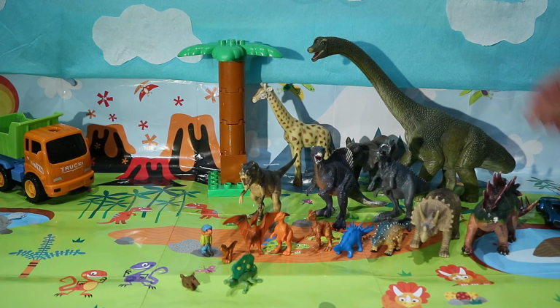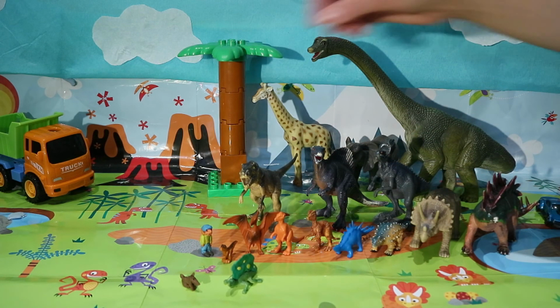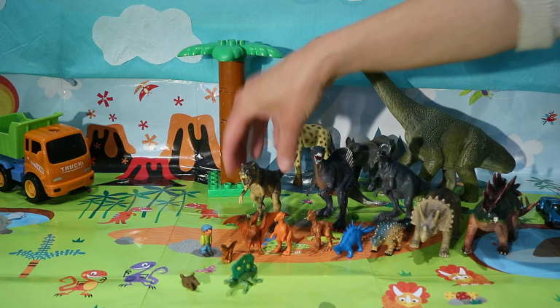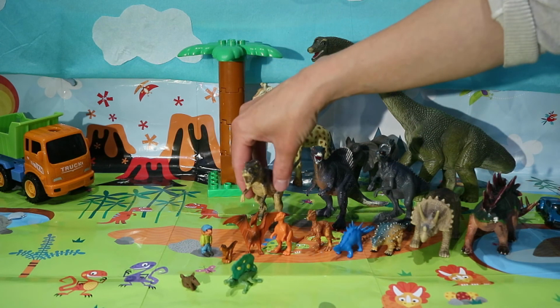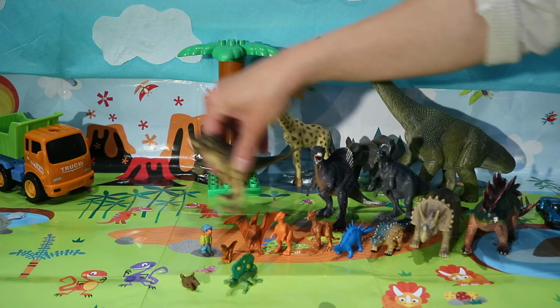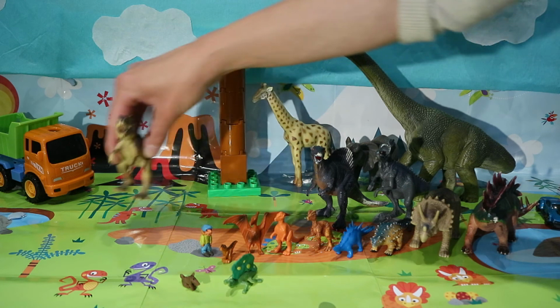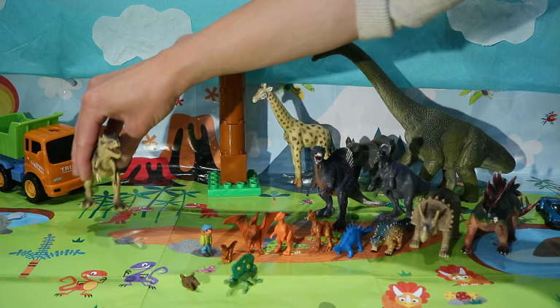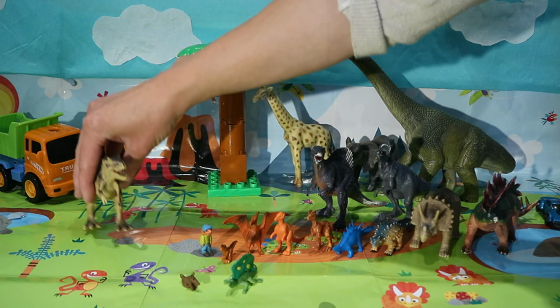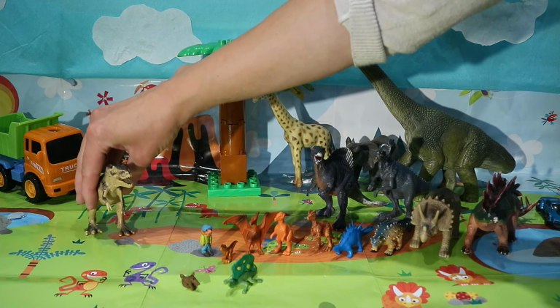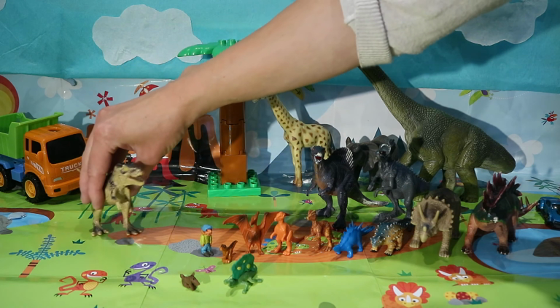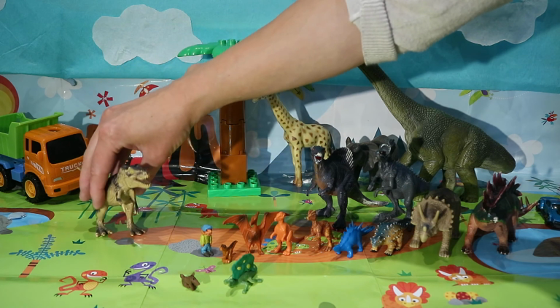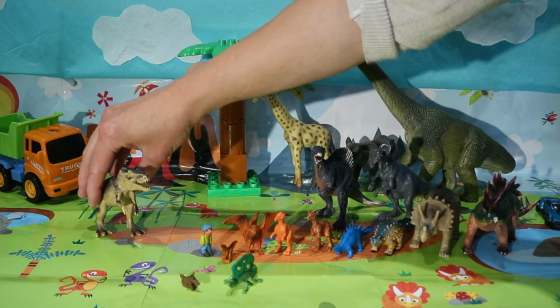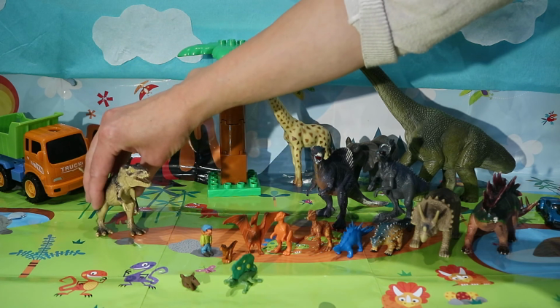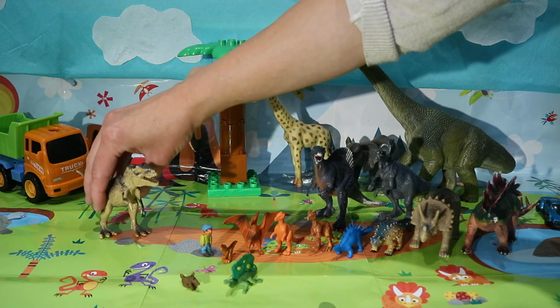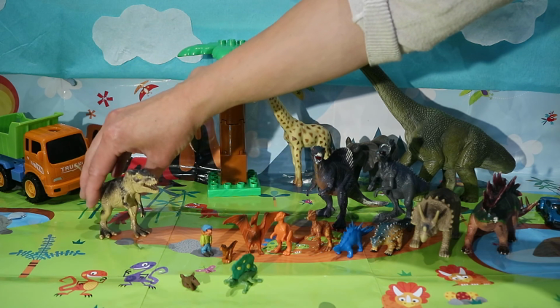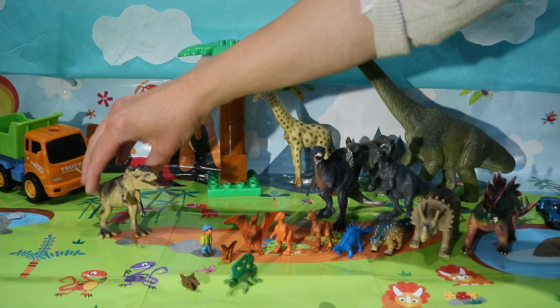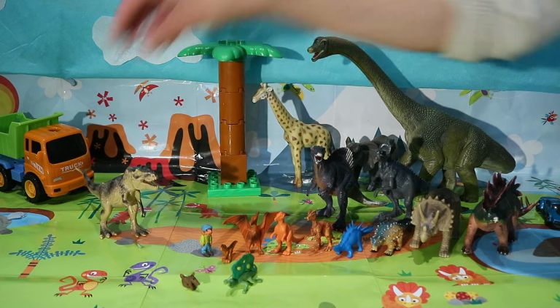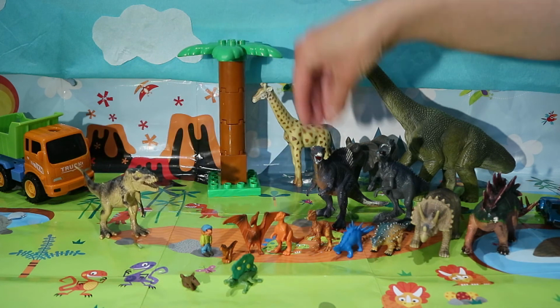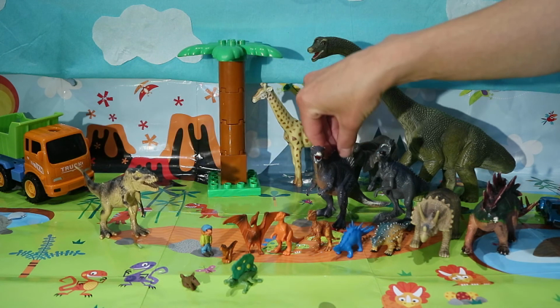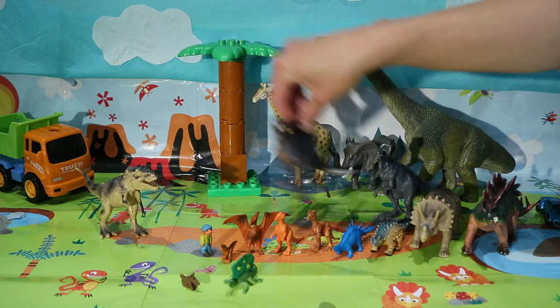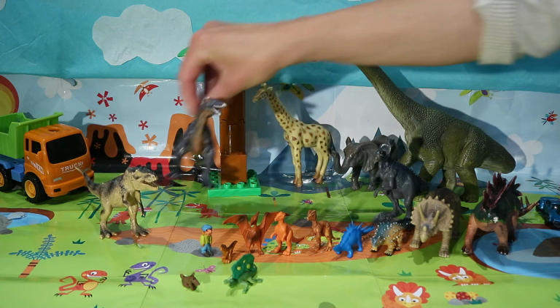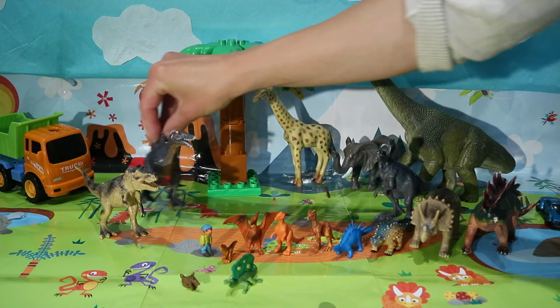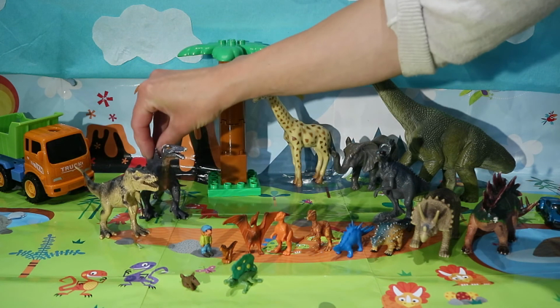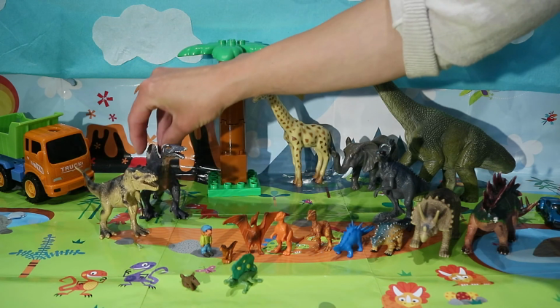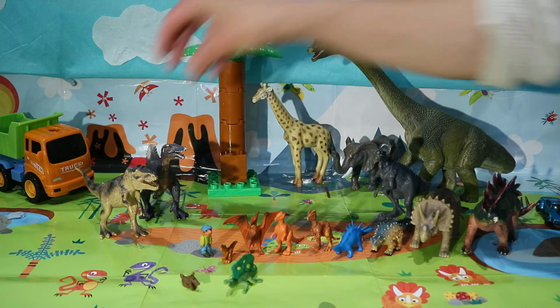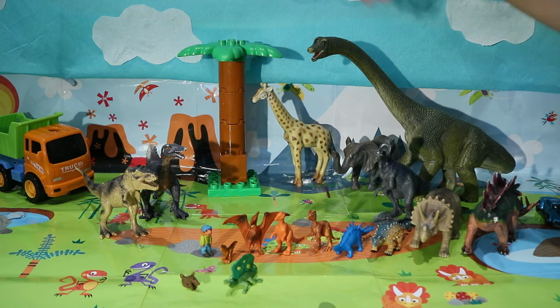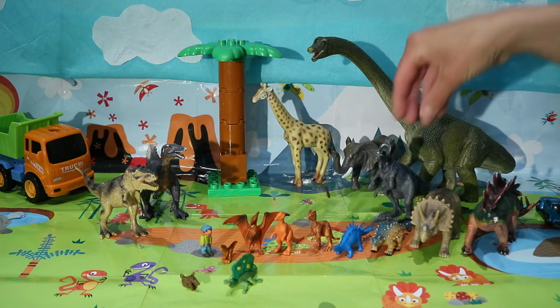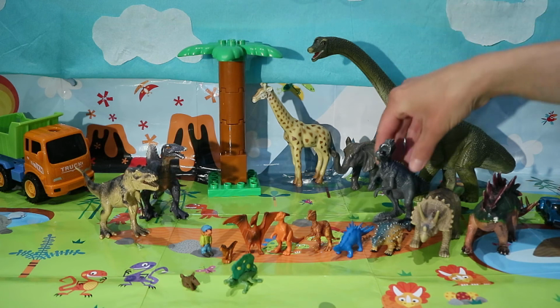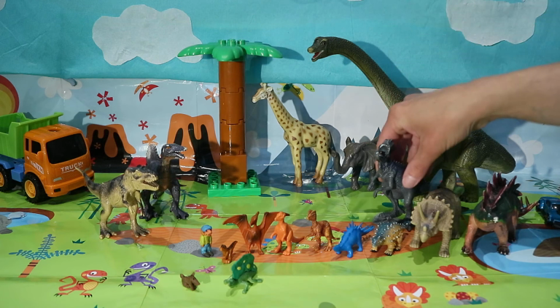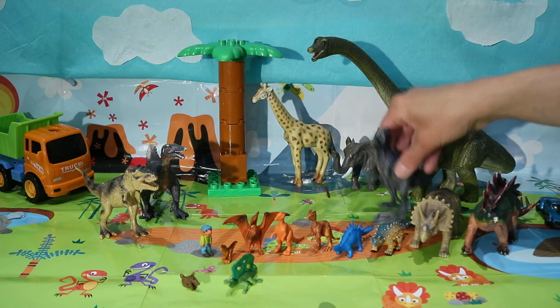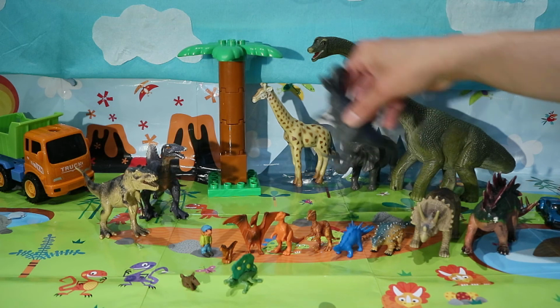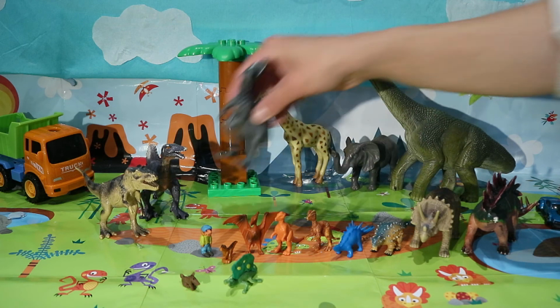Let's put our carnivores over there: spinosaurus, giganotosaurus.